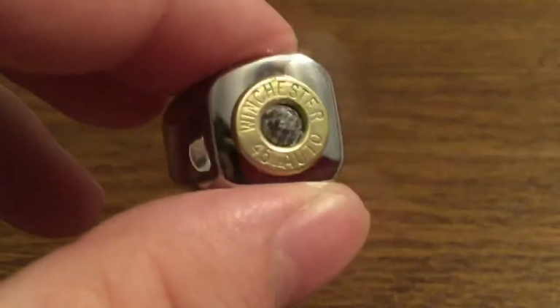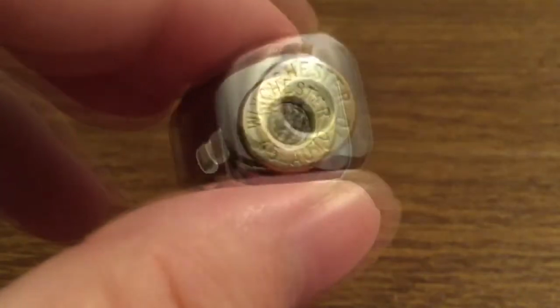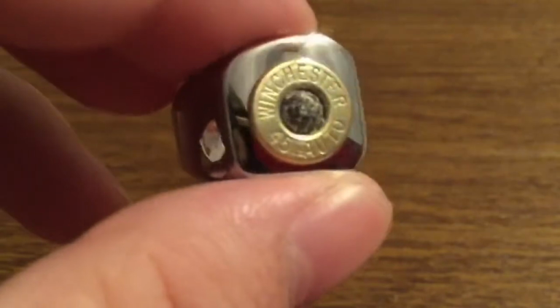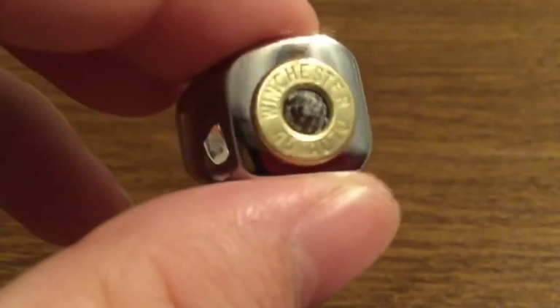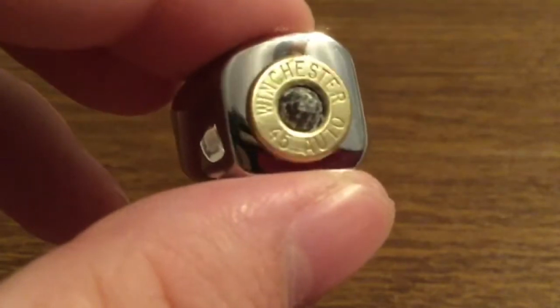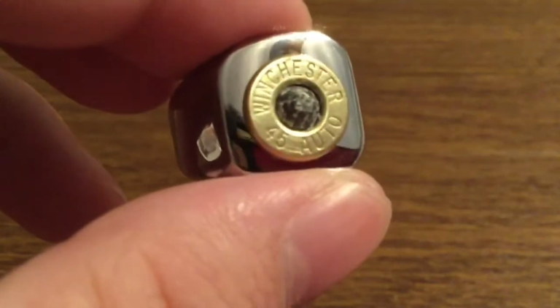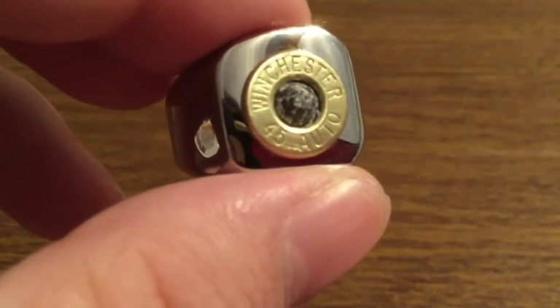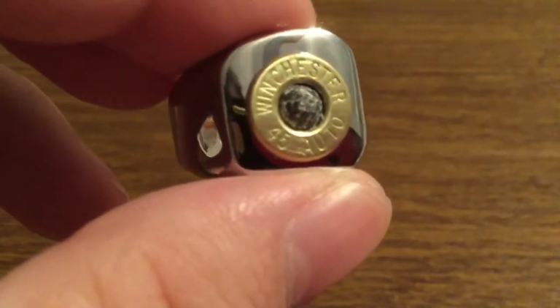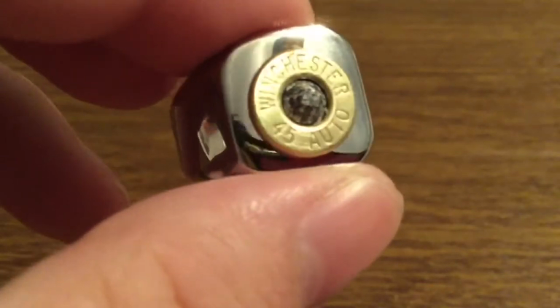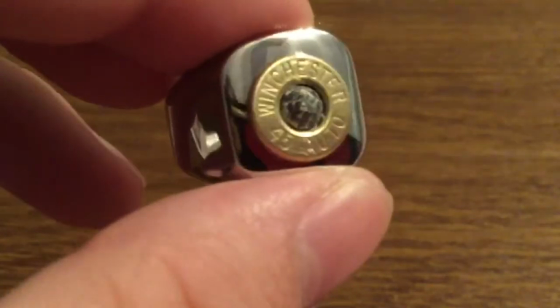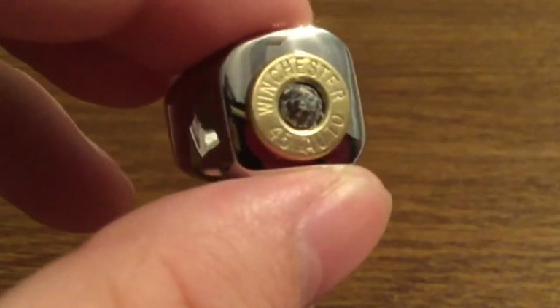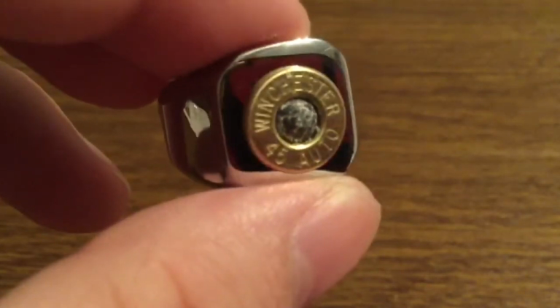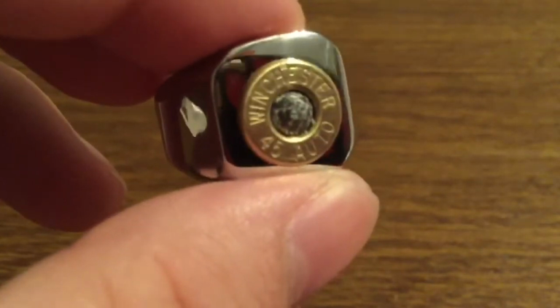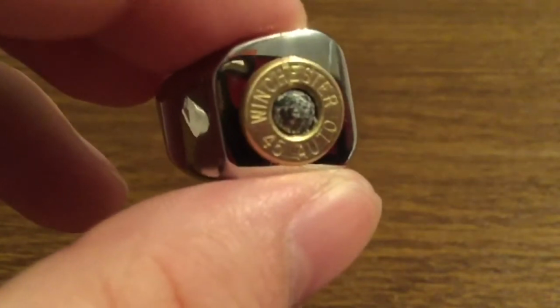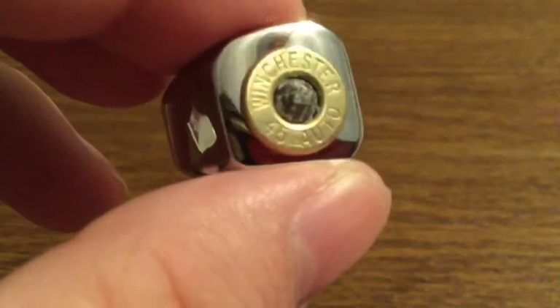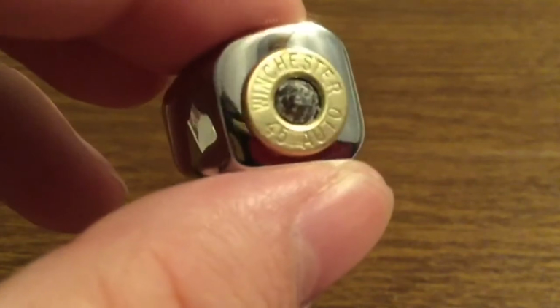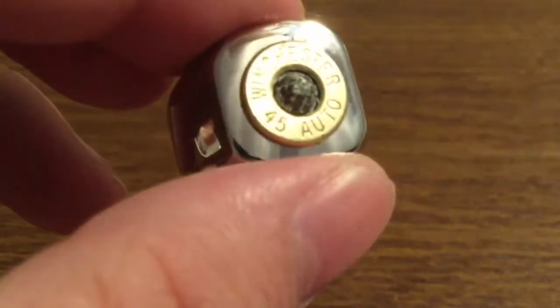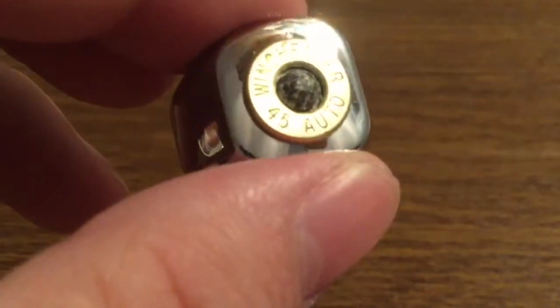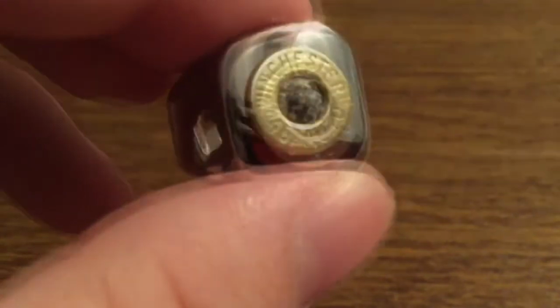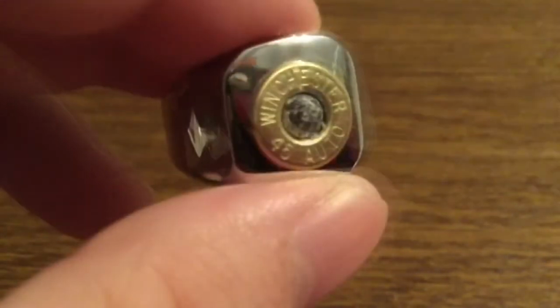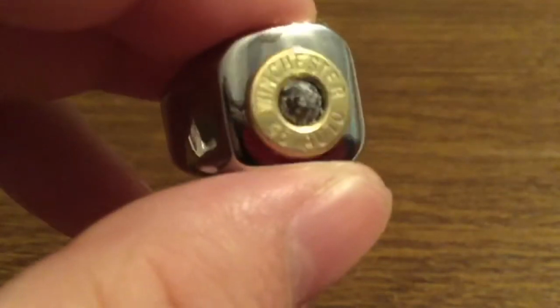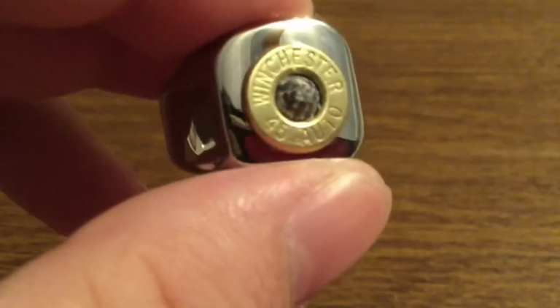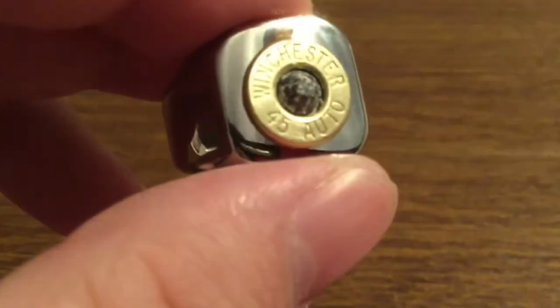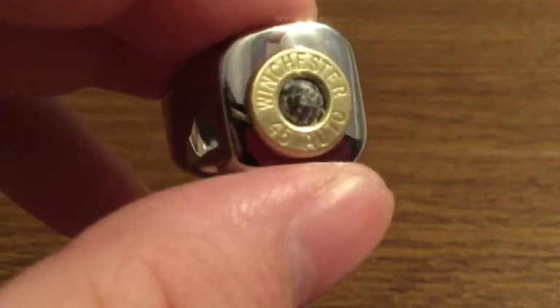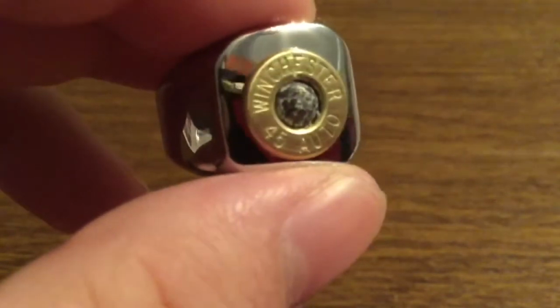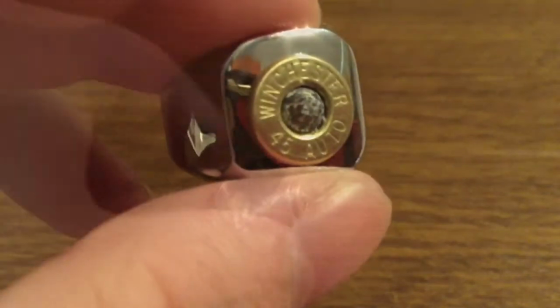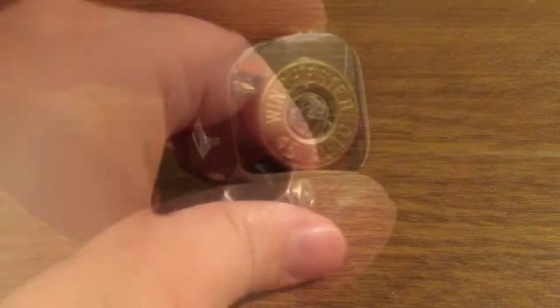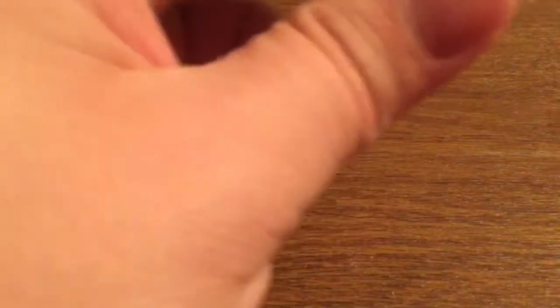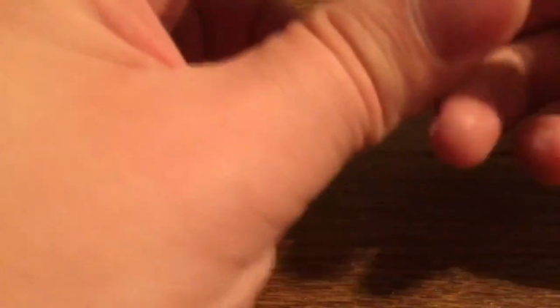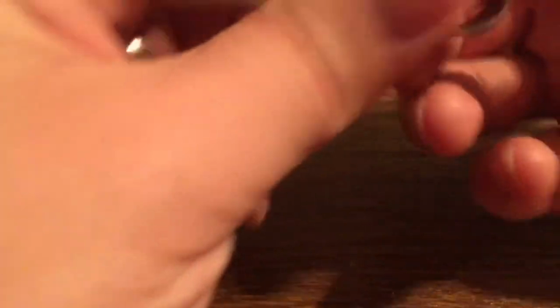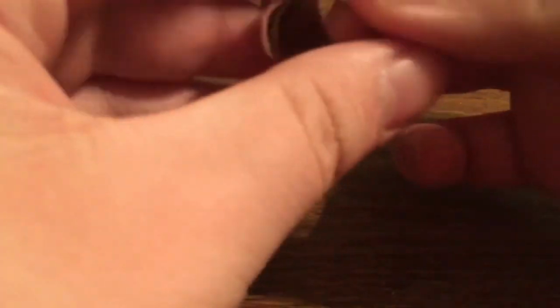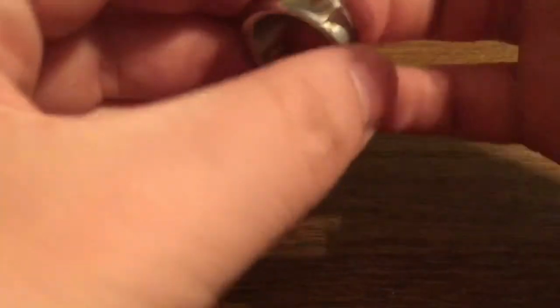I would definitely recommend this for anyone who's a fan of recycled bullets made into a unique design, or if you just want a really awesome ring like no other. Now let me put it on and show you exactly how it looks.